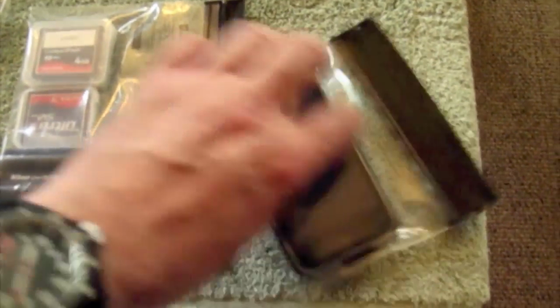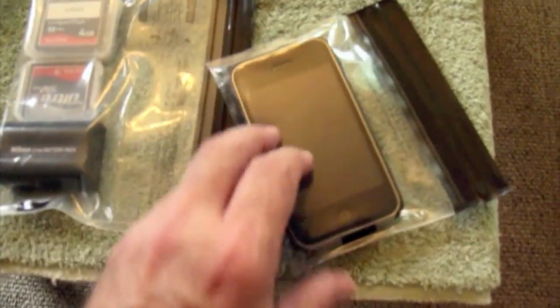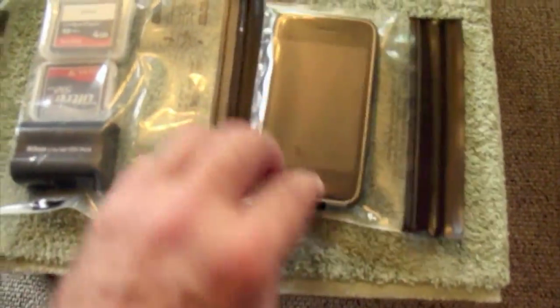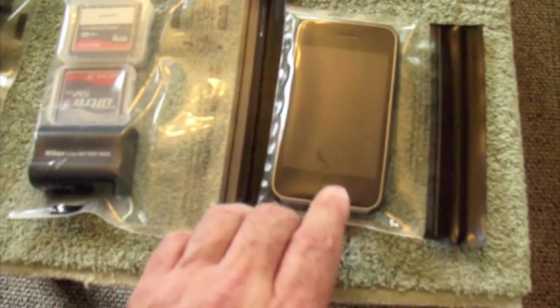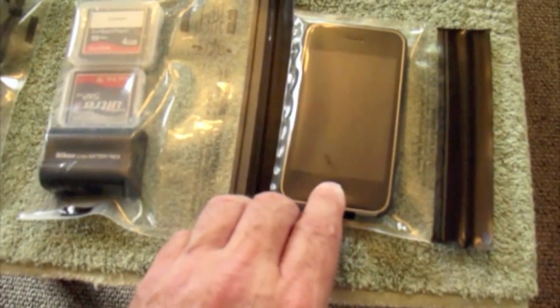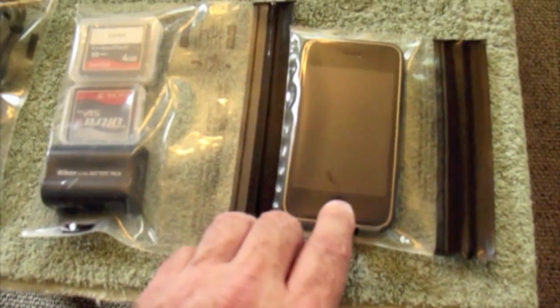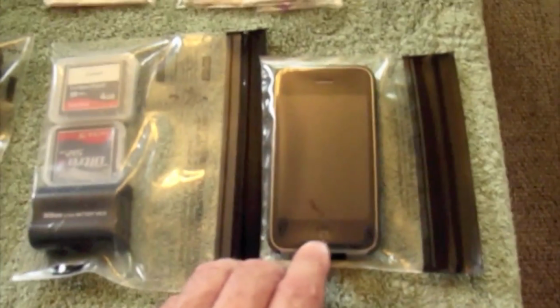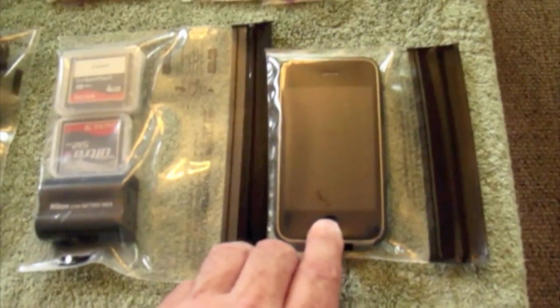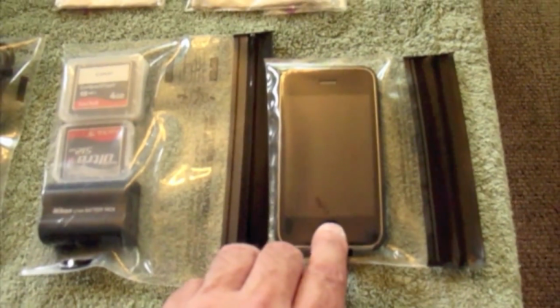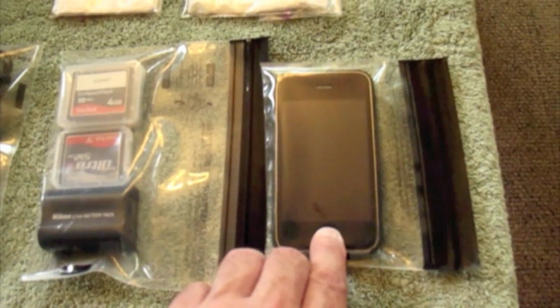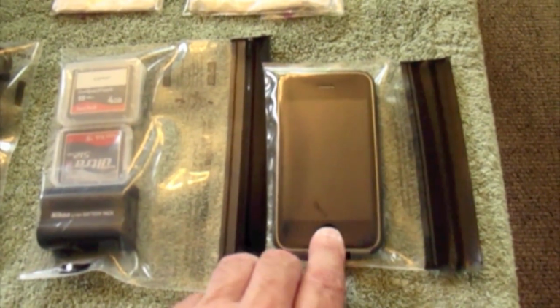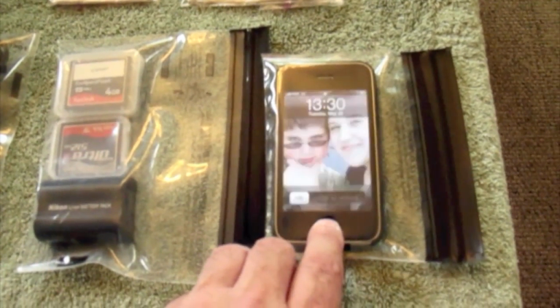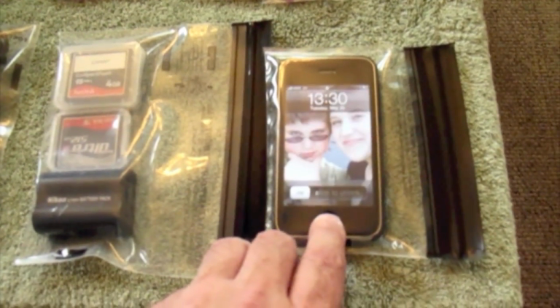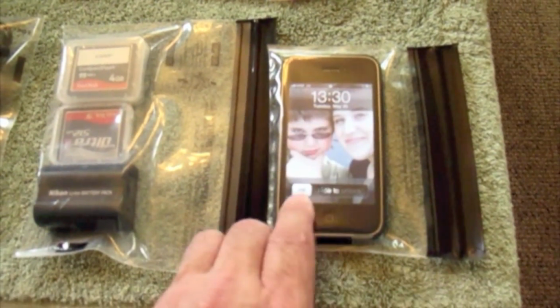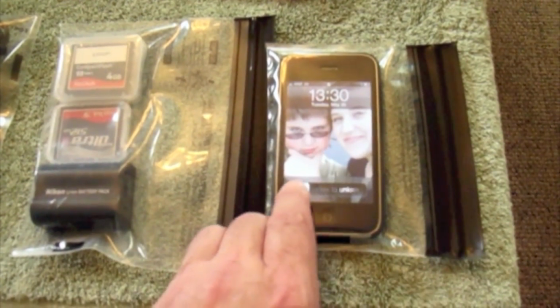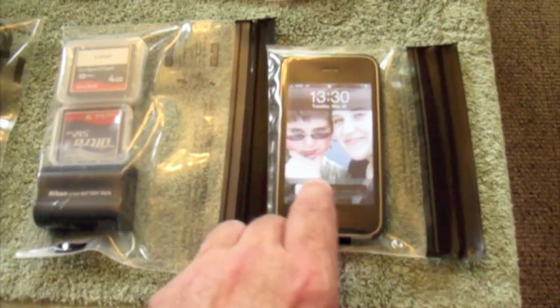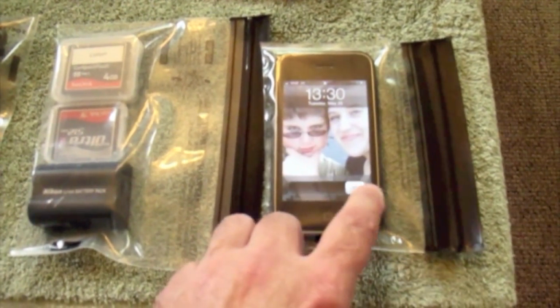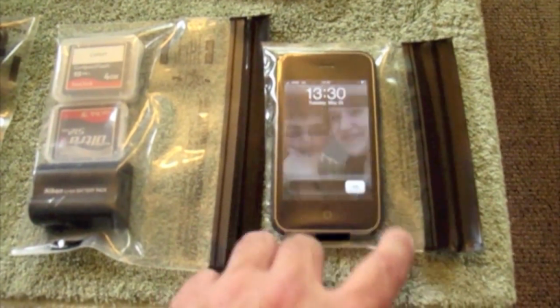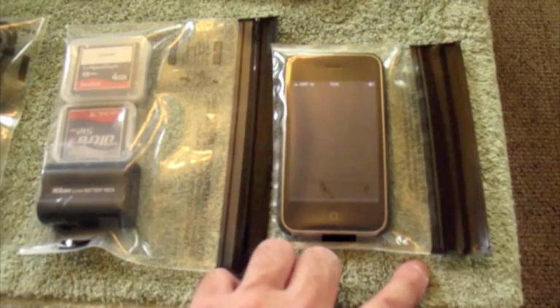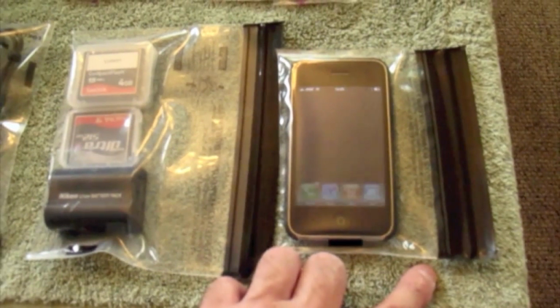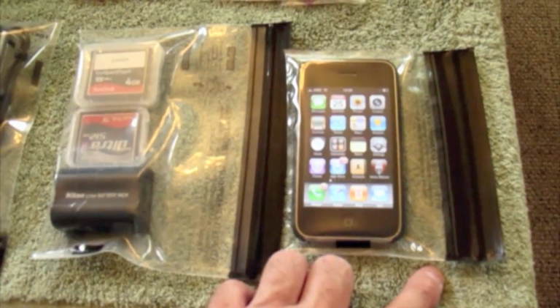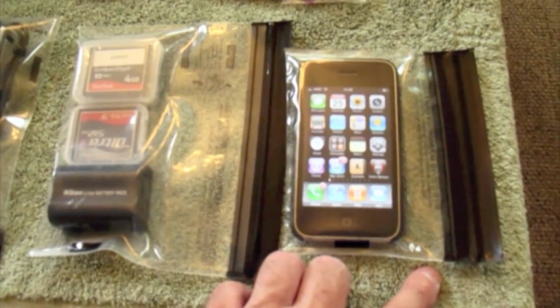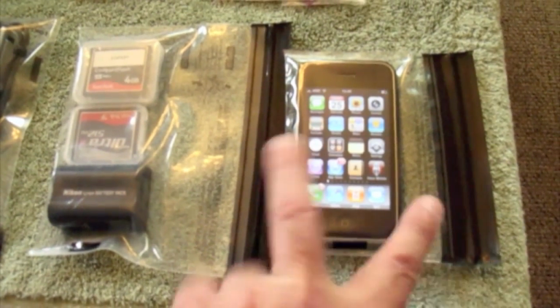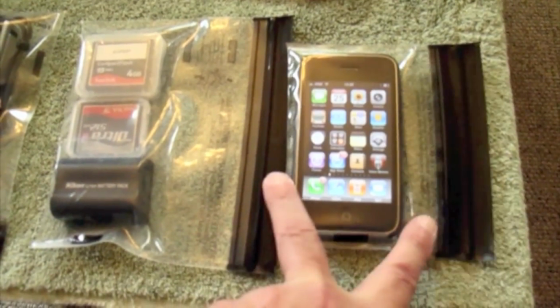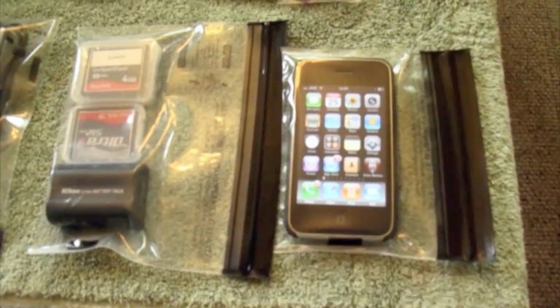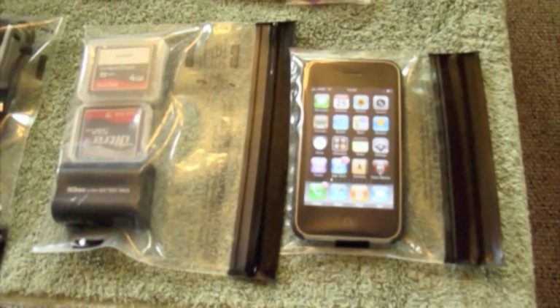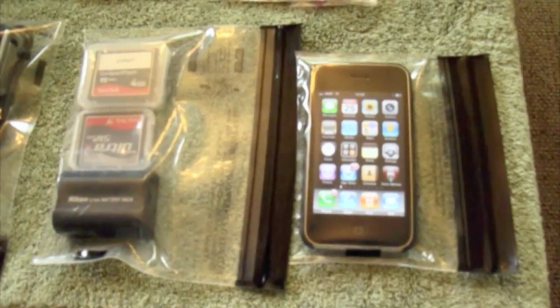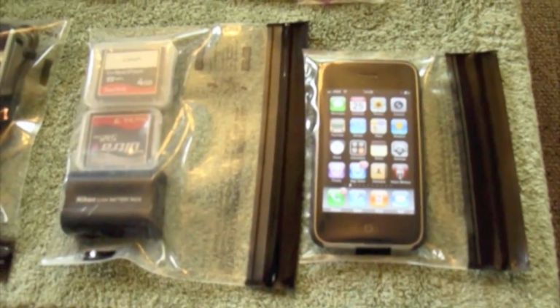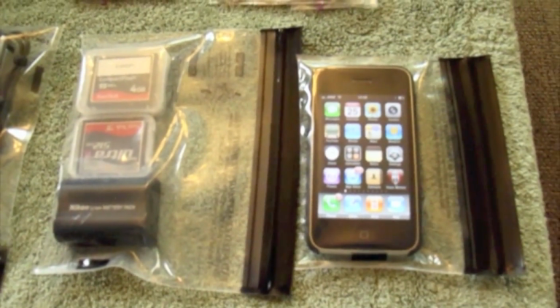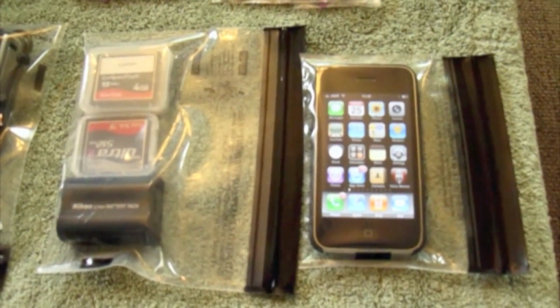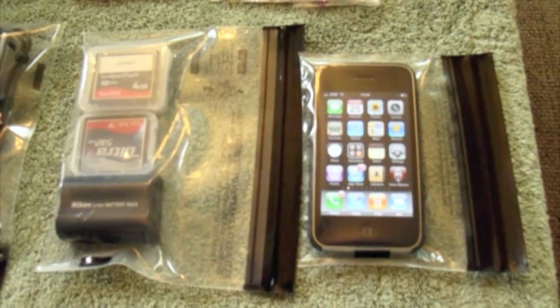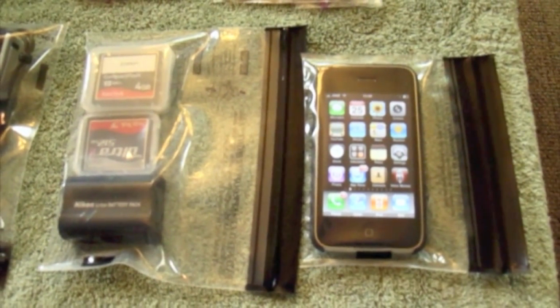The nice thing I like about these is your equipment is usable right in the bag. So that's a nice feature about lock sack bags as well.